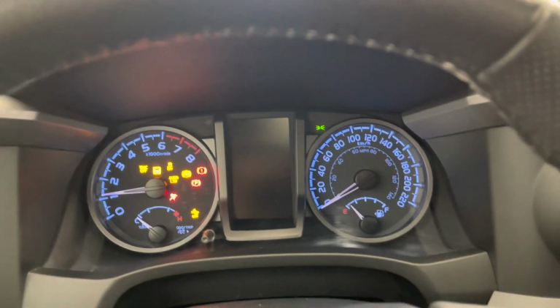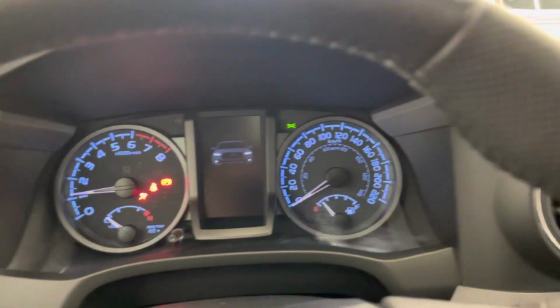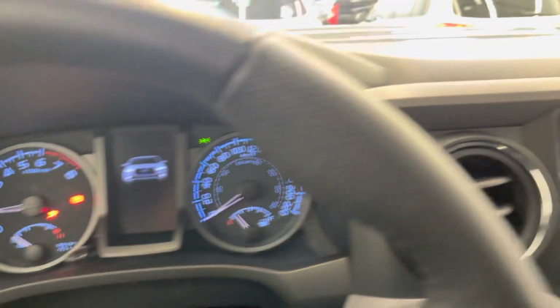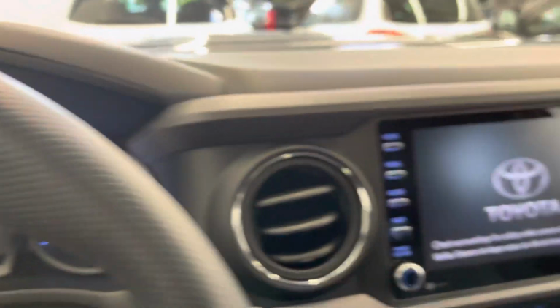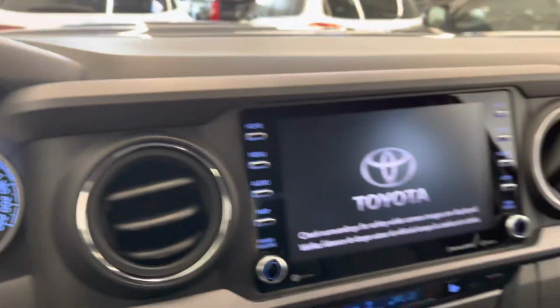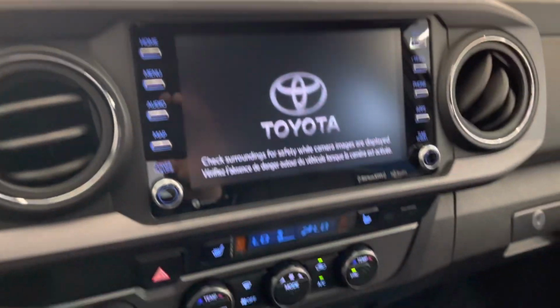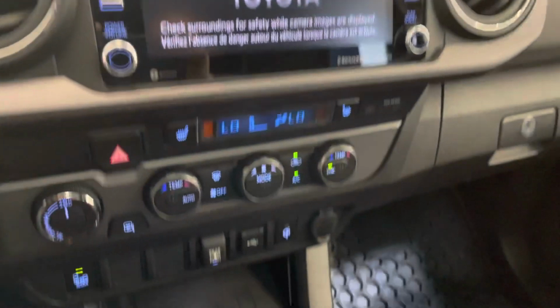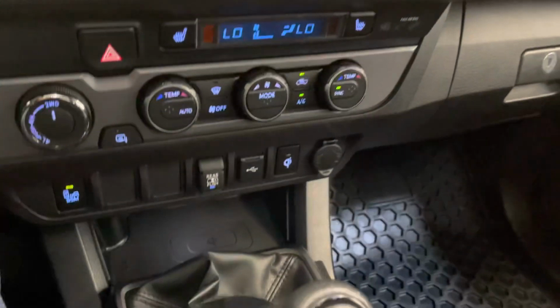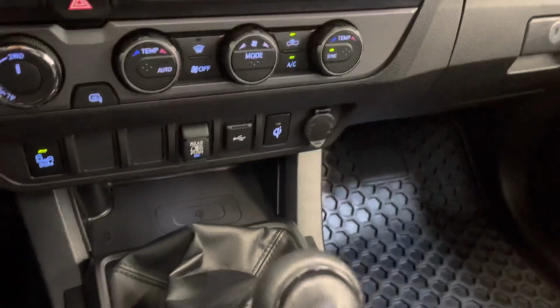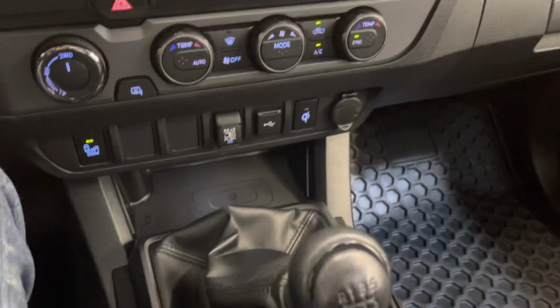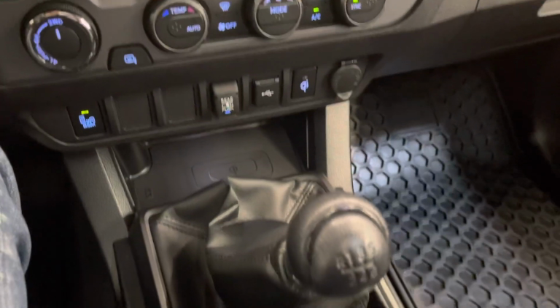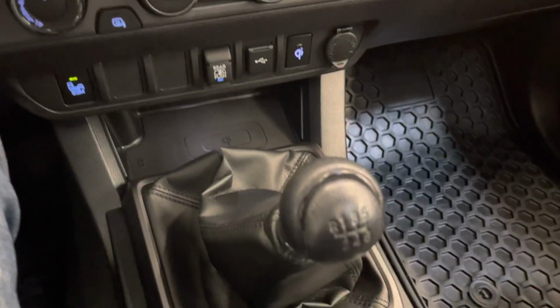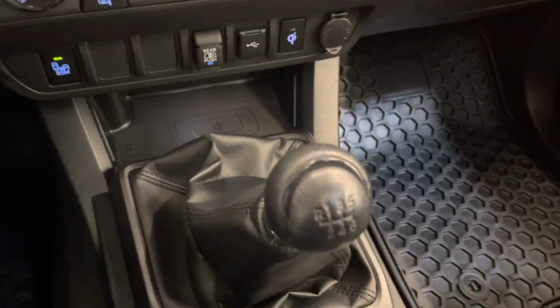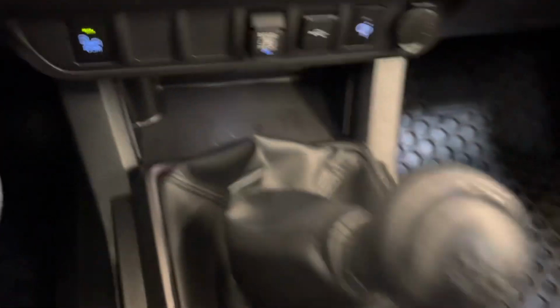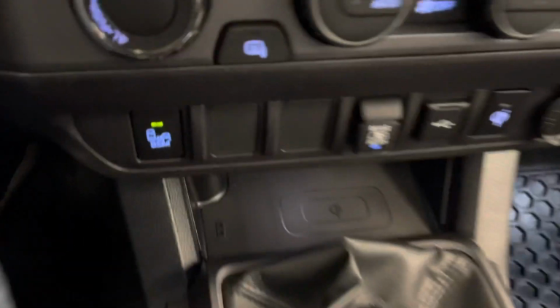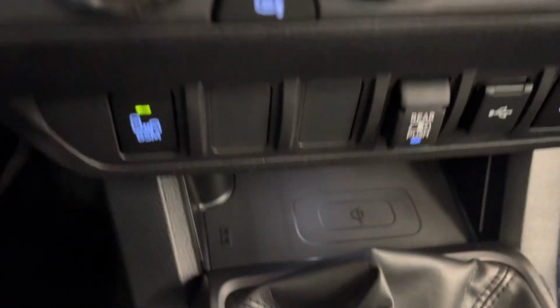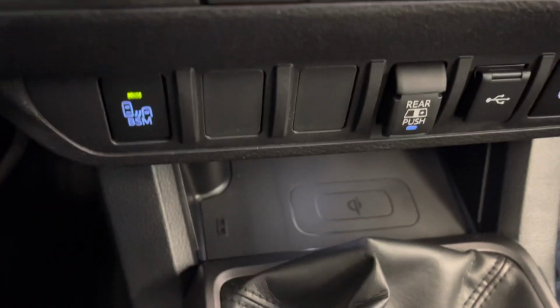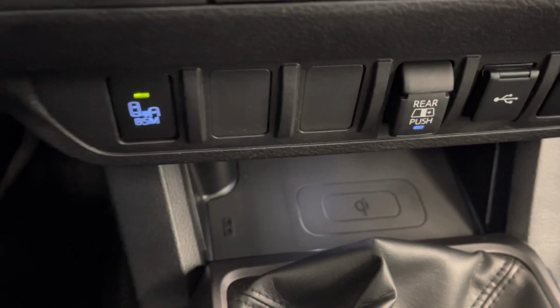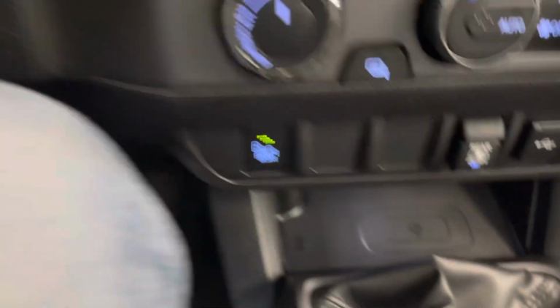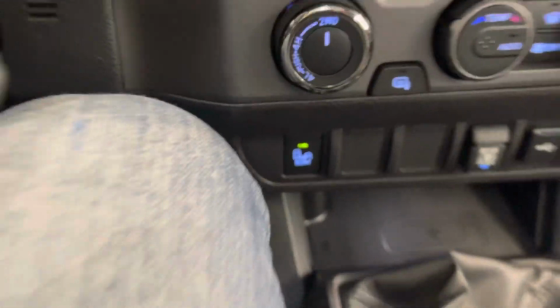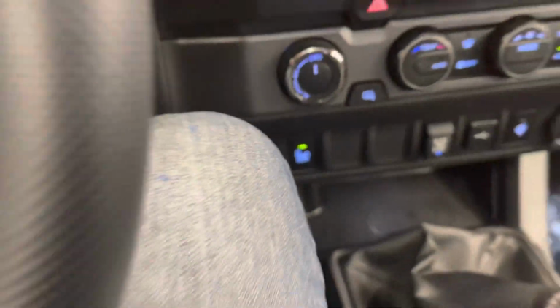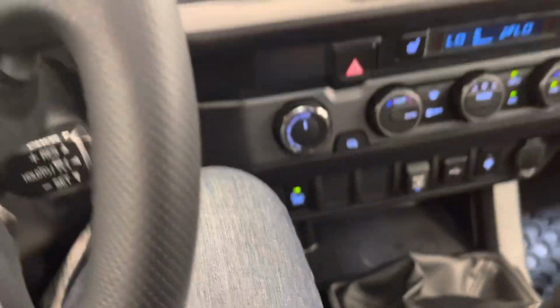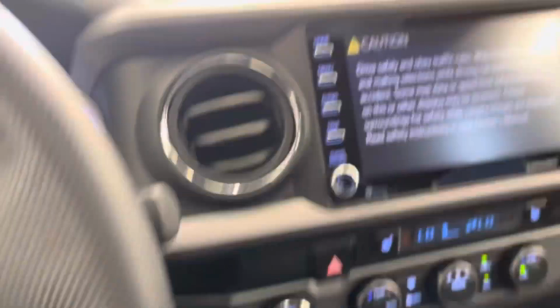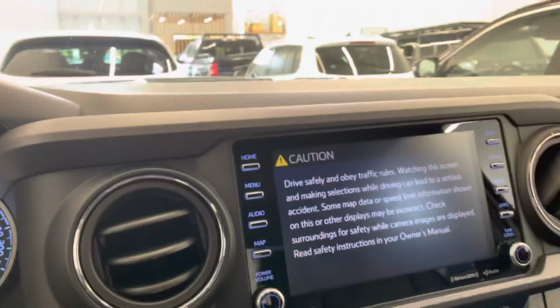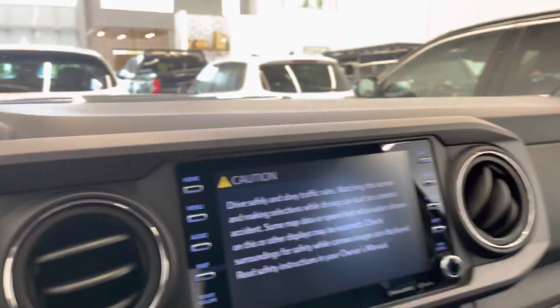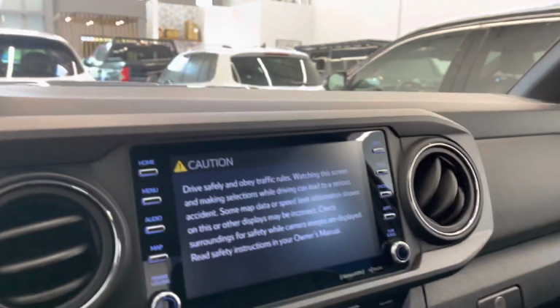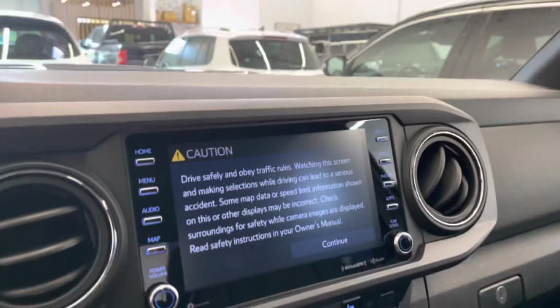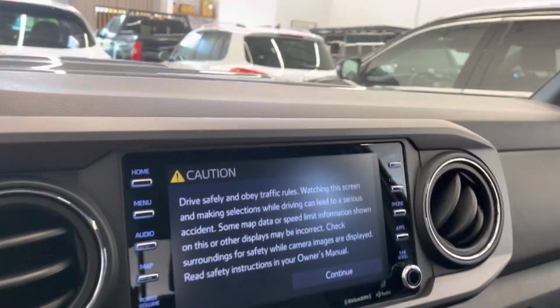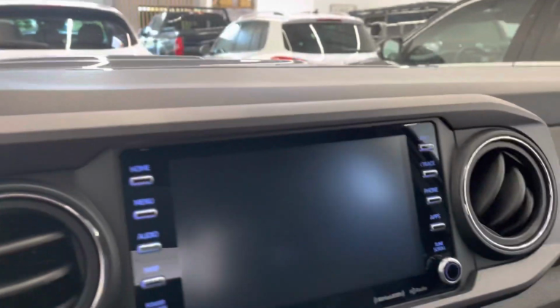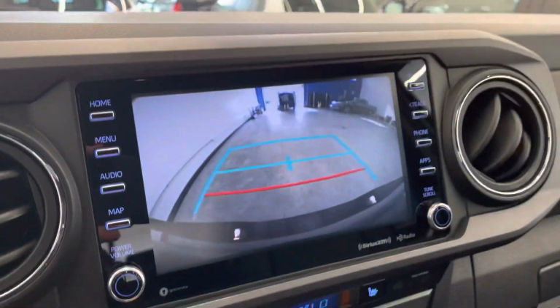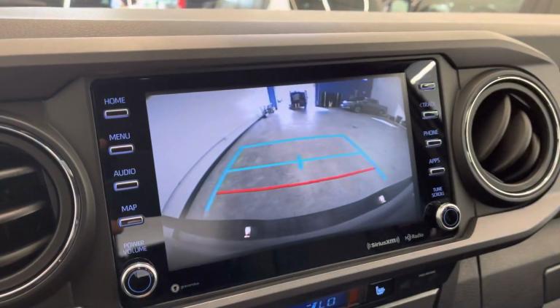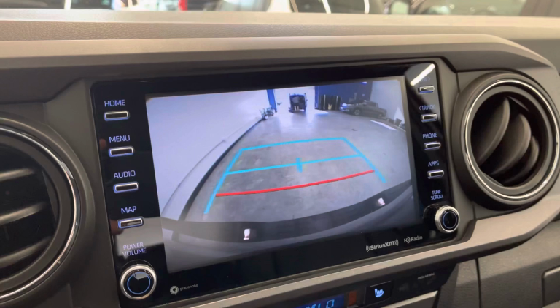Looking at the startup, you have of course the six-speed manual transmission, wireless phone charging, blind spot monitors, and this one does have a backup camera as you can see there.